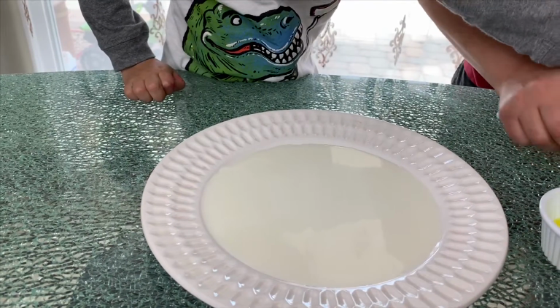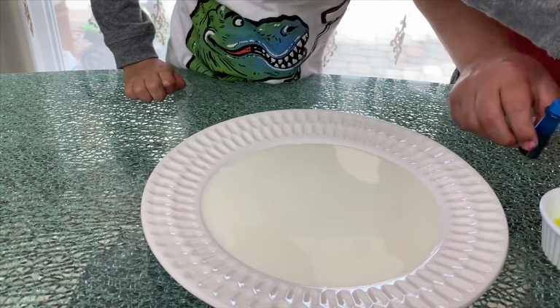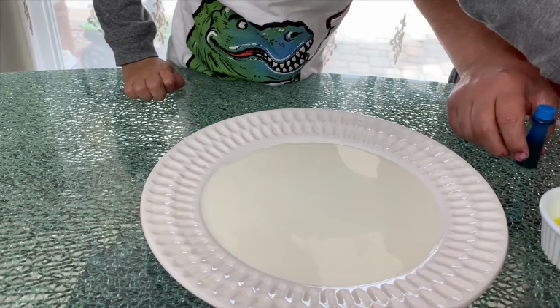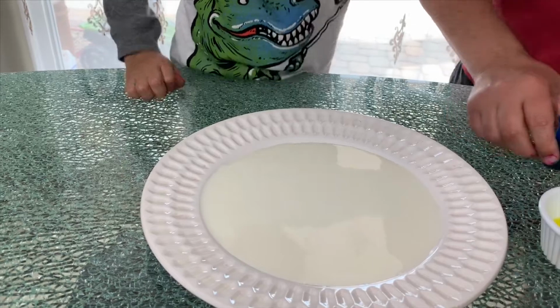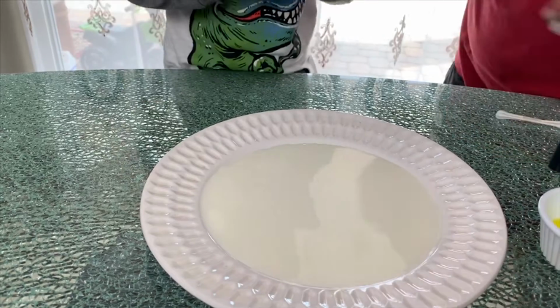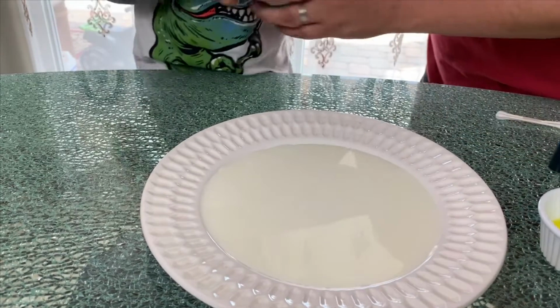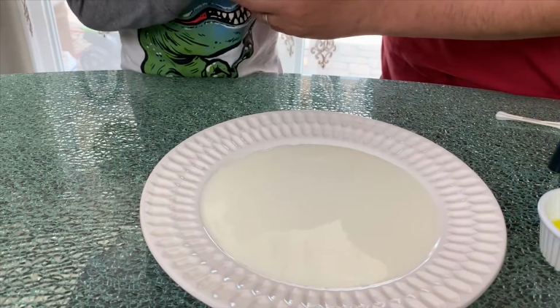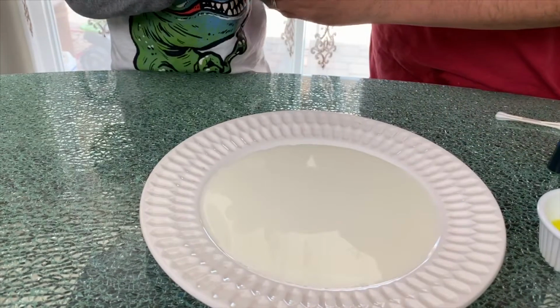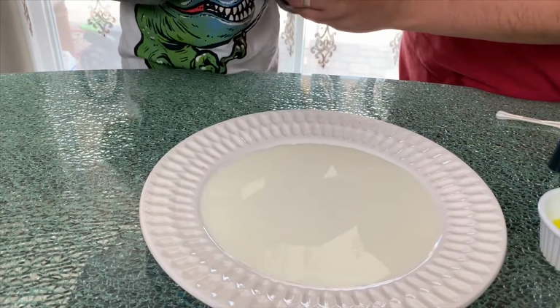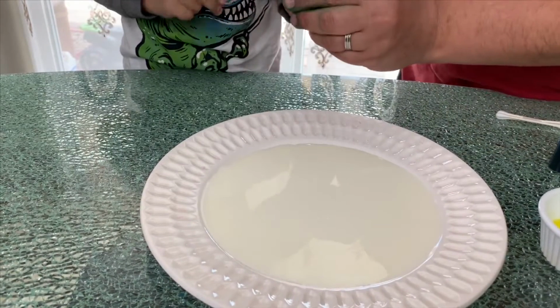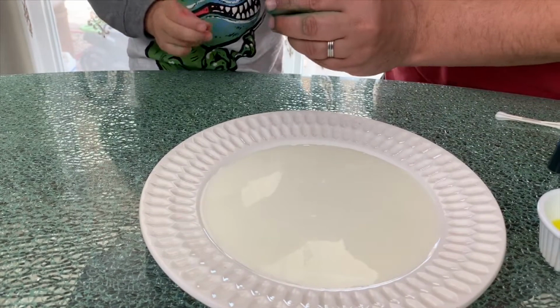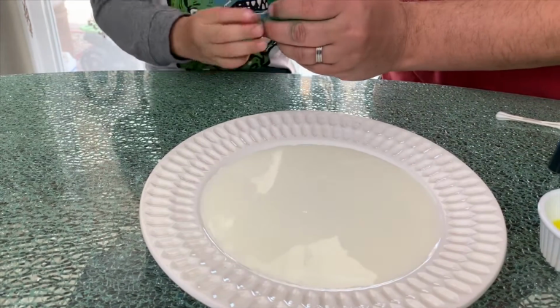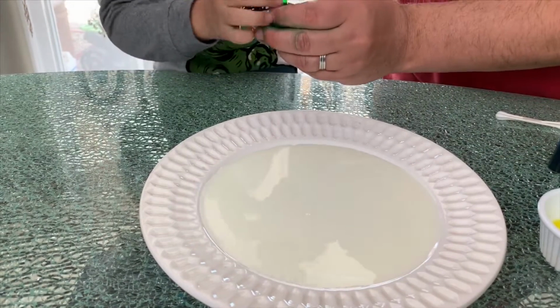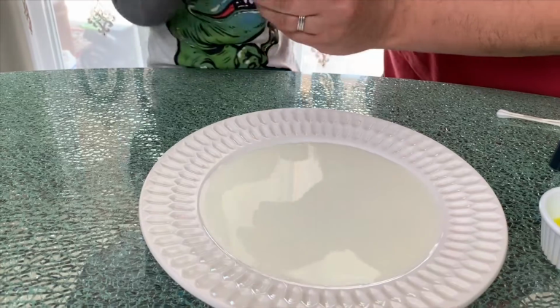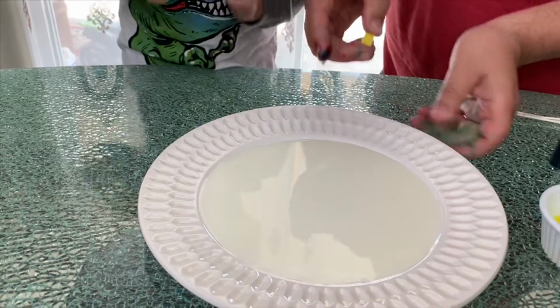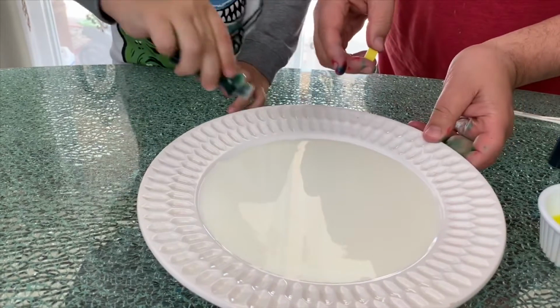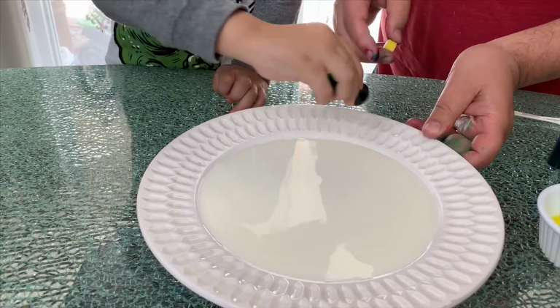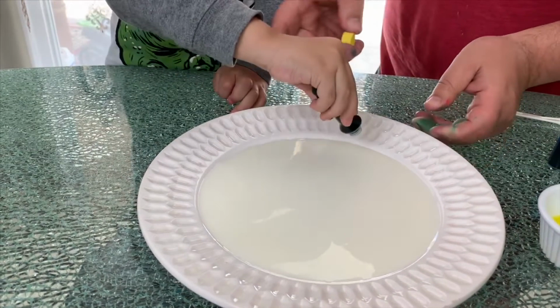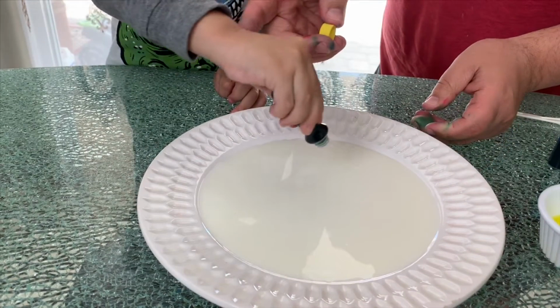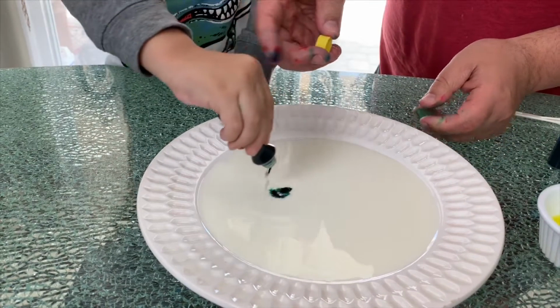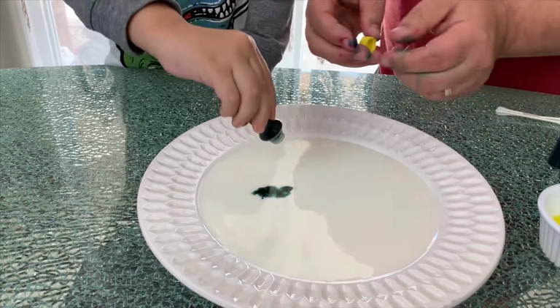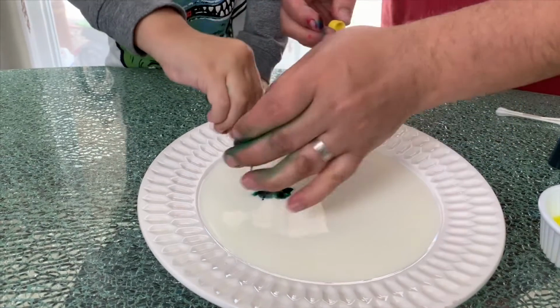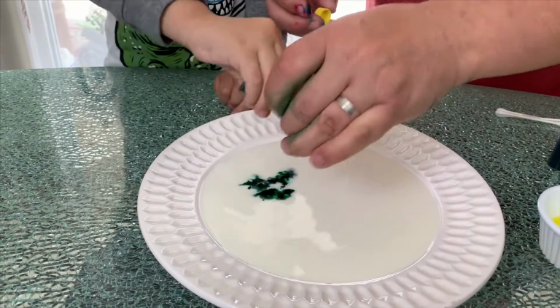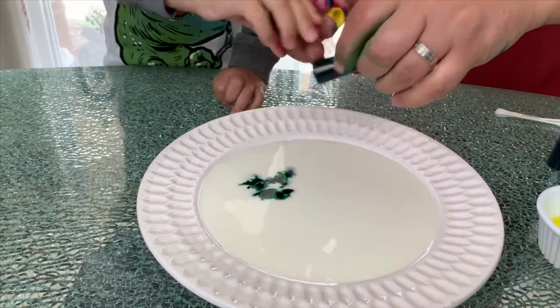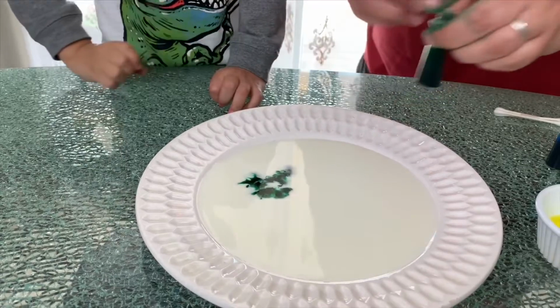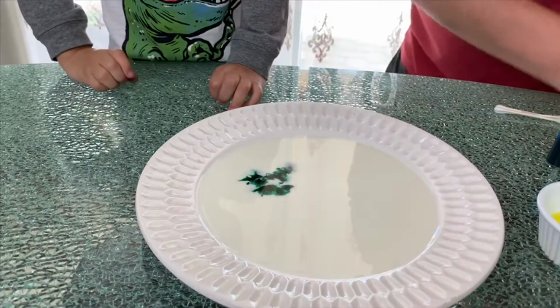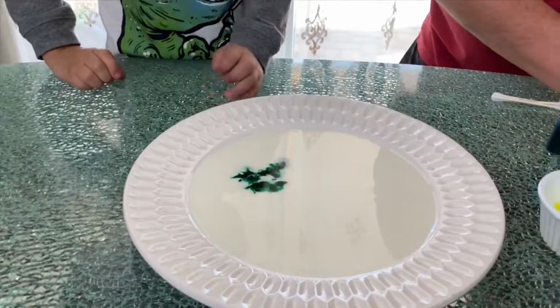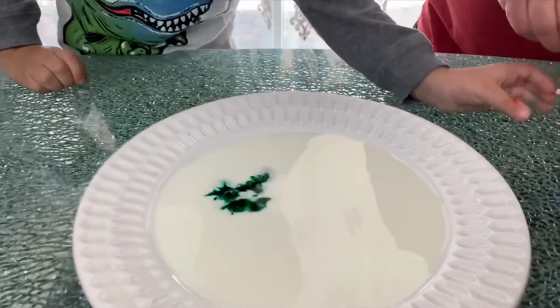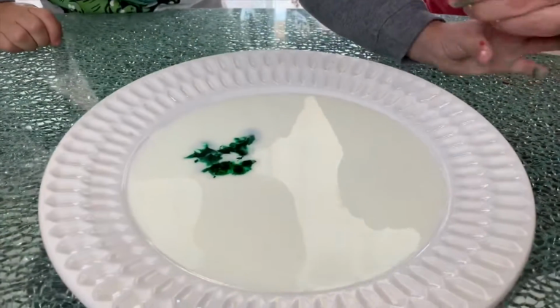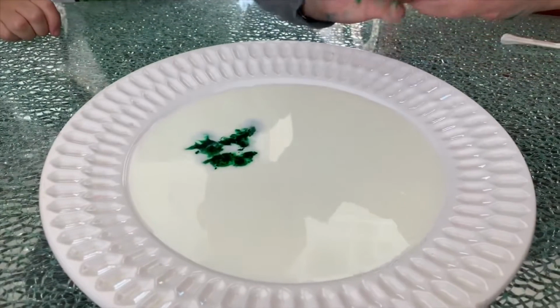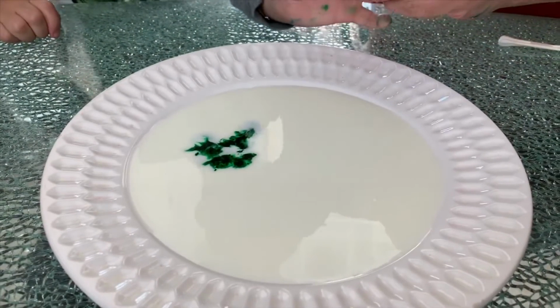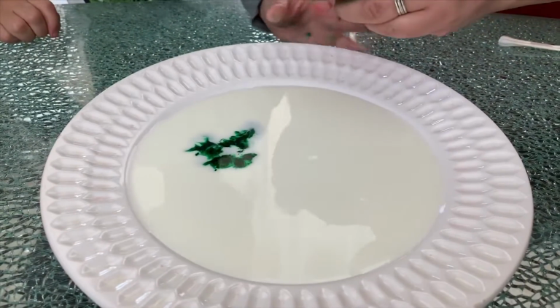I want the green — my favorite! Okay, let me open it for you. Put it right in the middle of the plate. Perfect. Next one — the blue. We put the blue right in the middle.